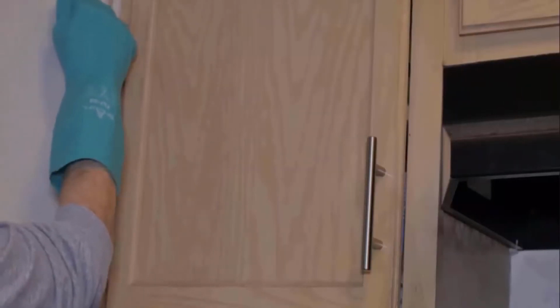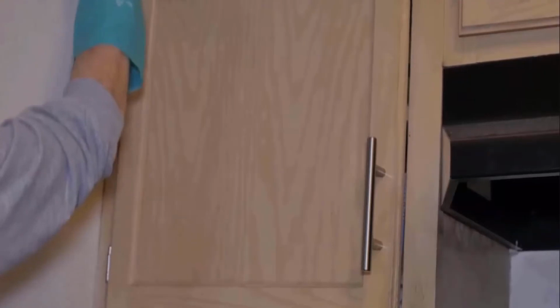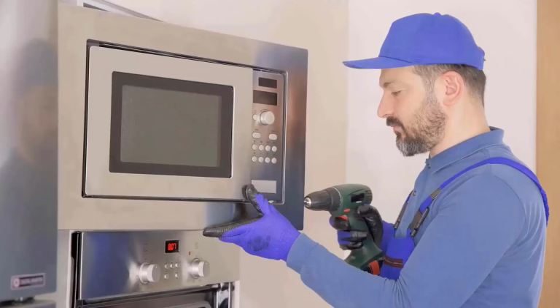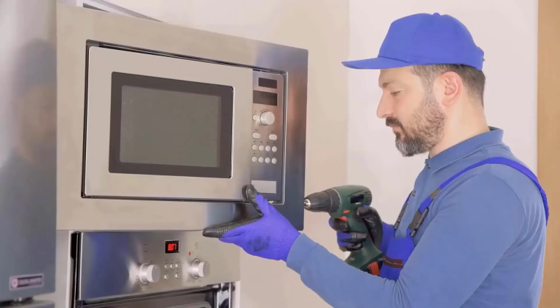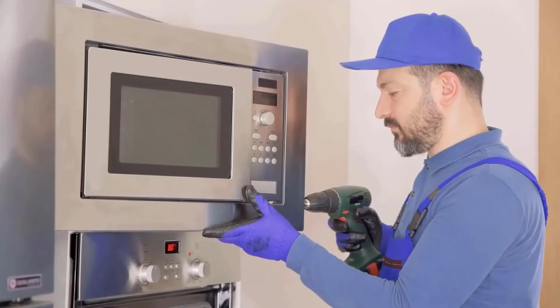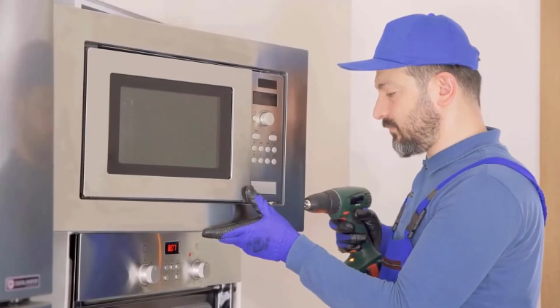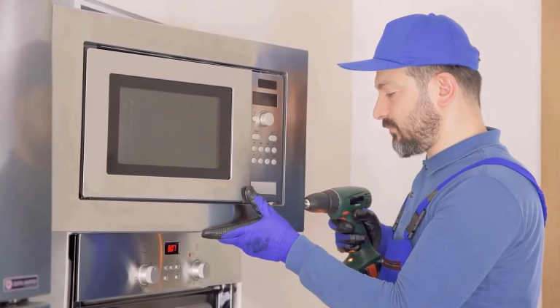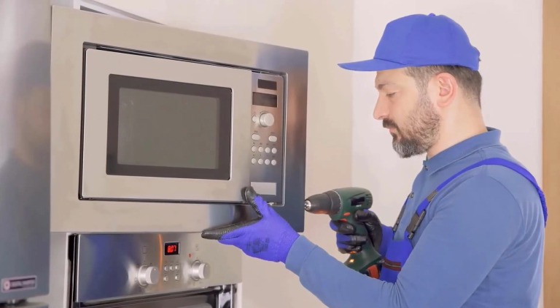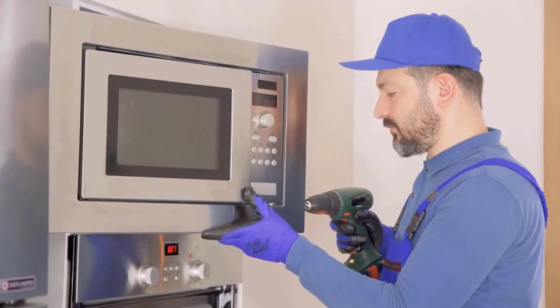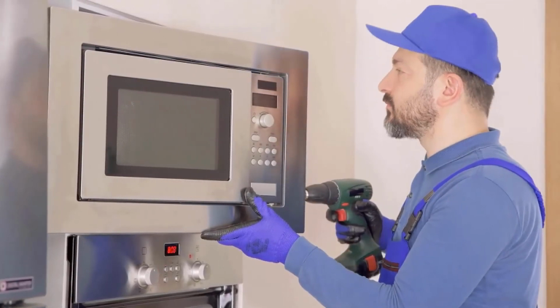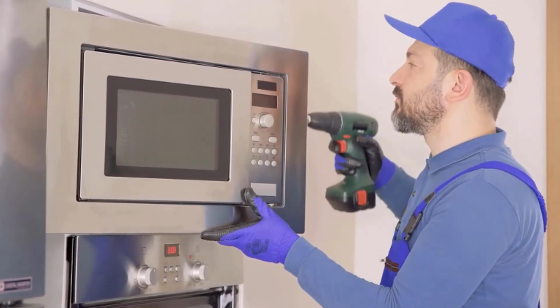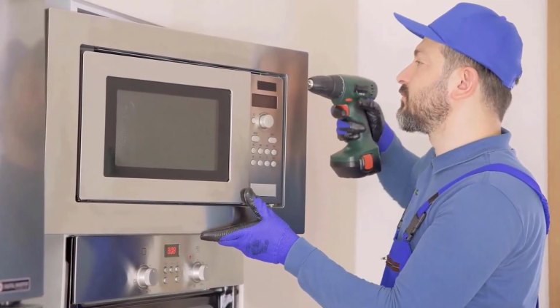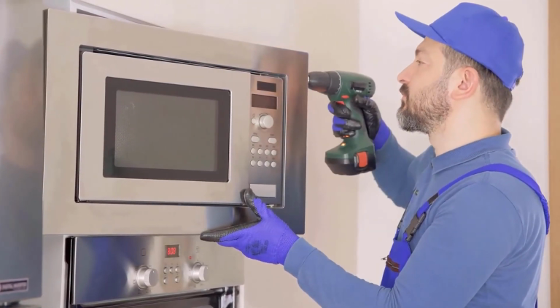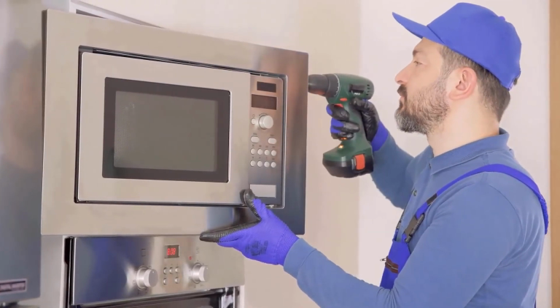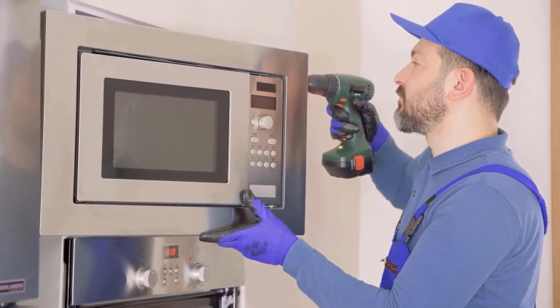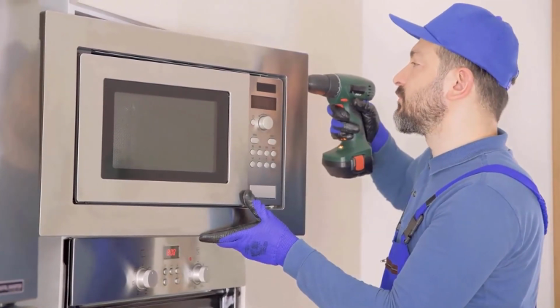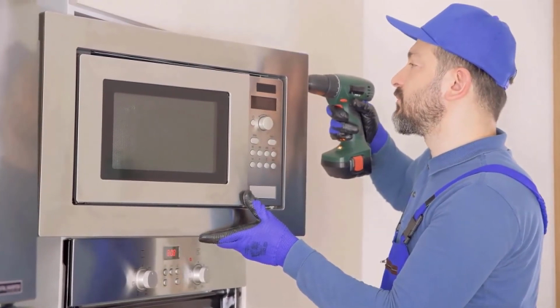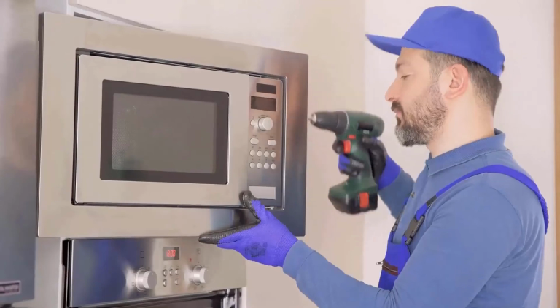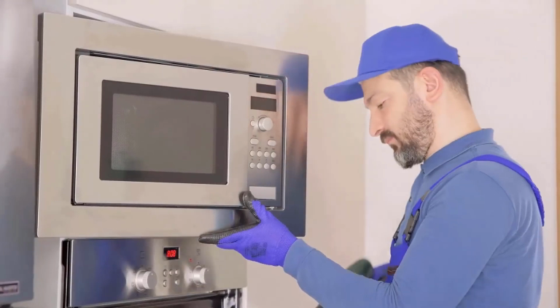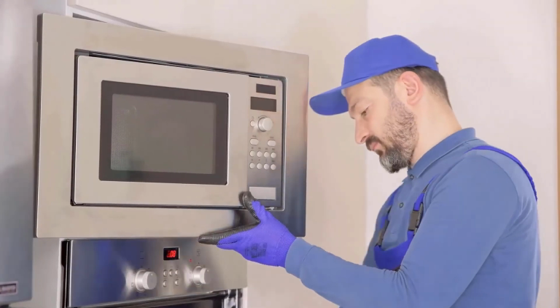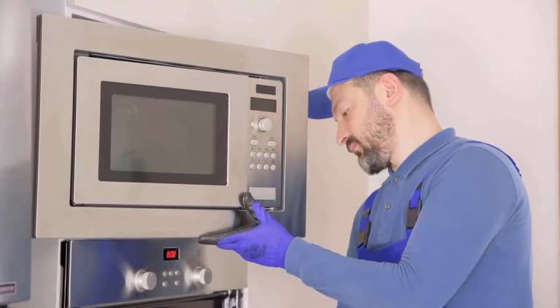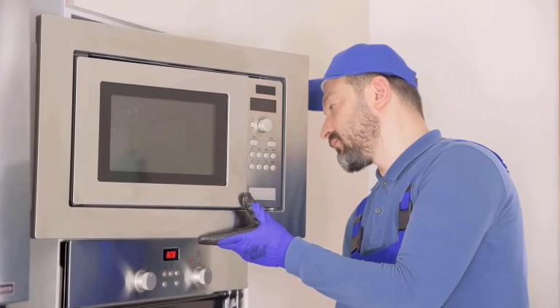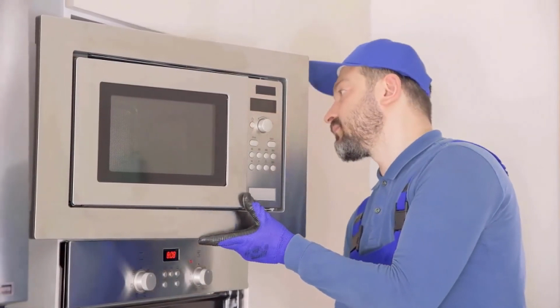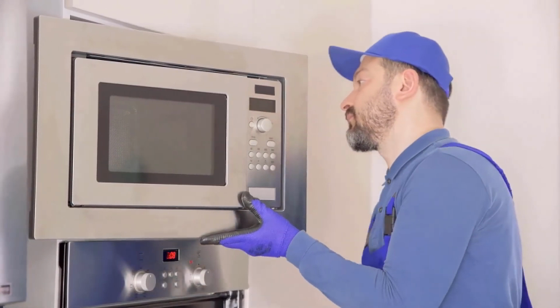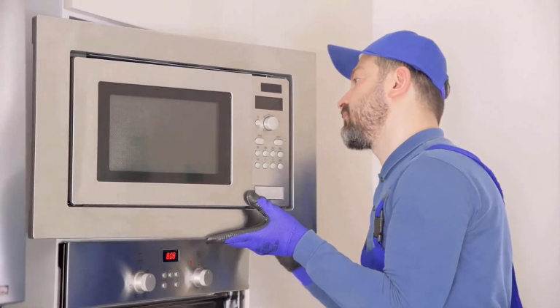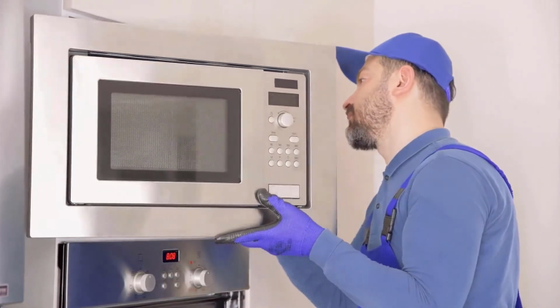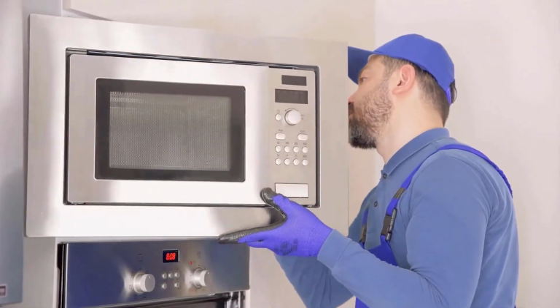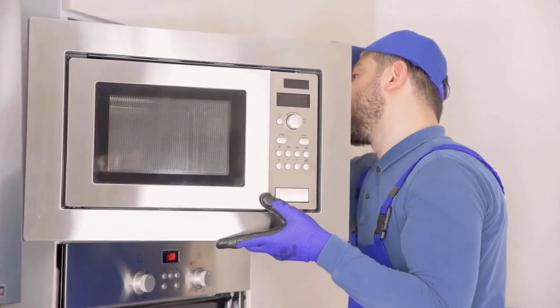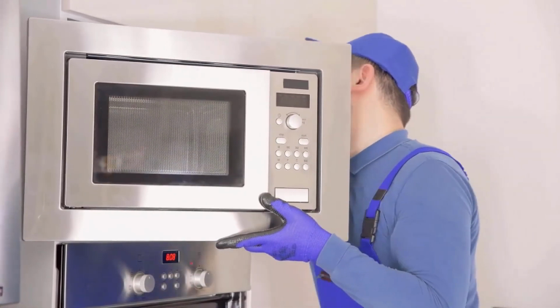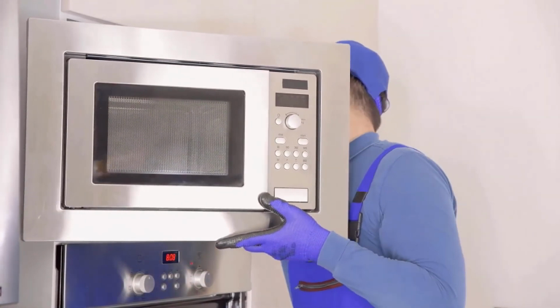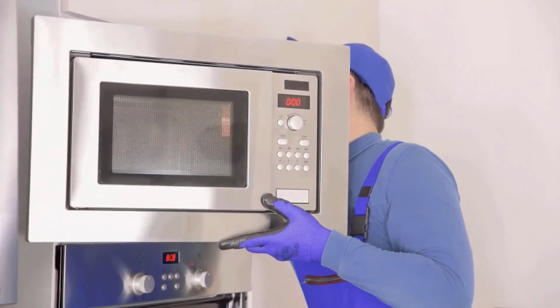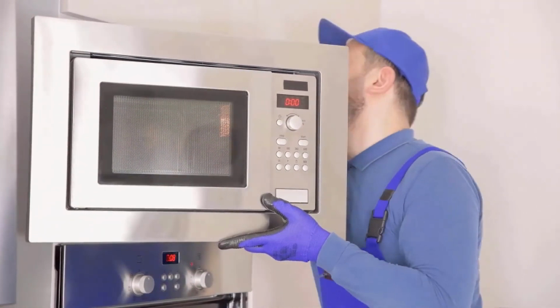If all else fails, it's time to call in the professionals. A professional exterminator will be able to identify the source of the roaches and eliminate them from your microwave.